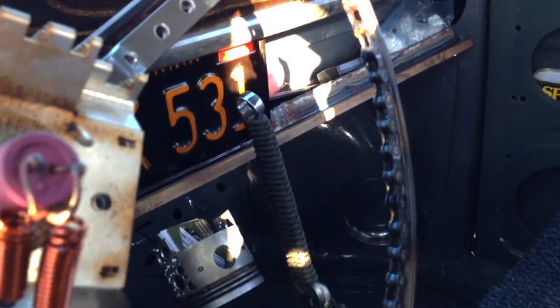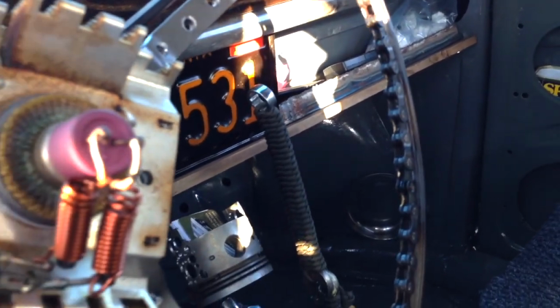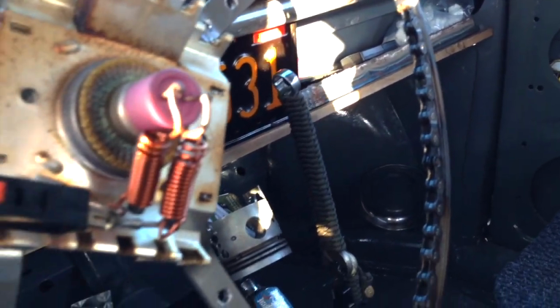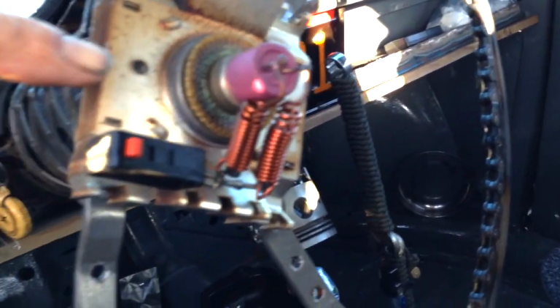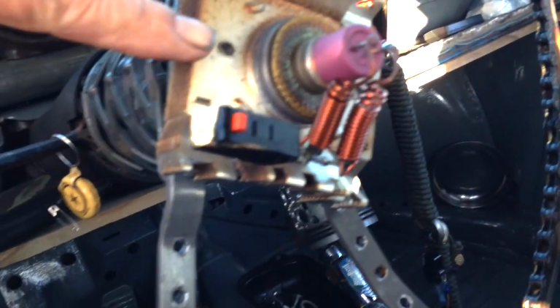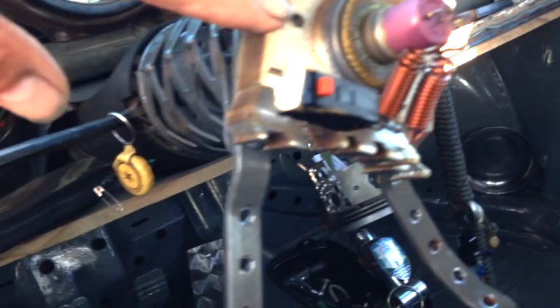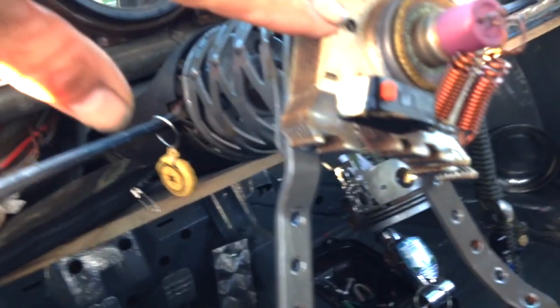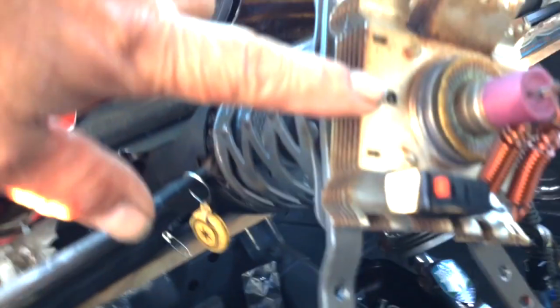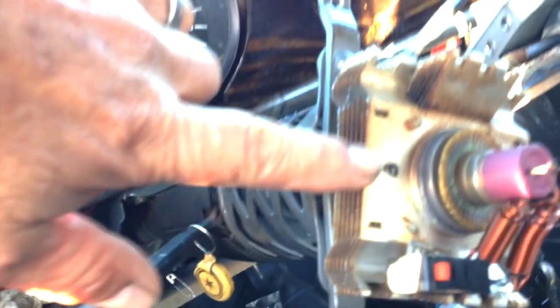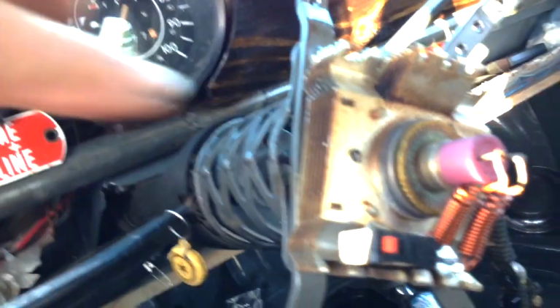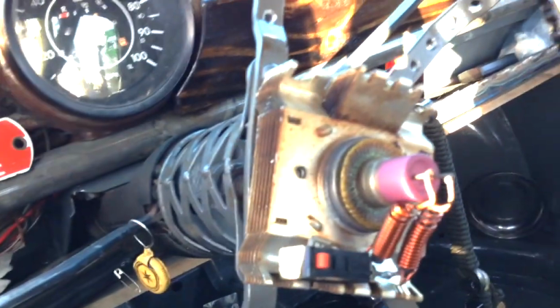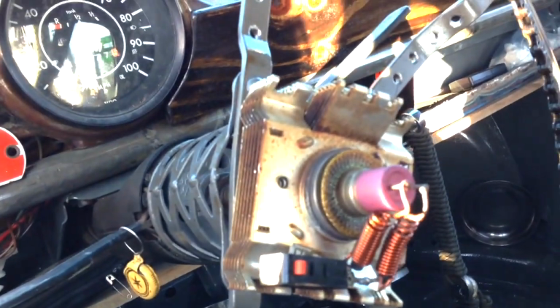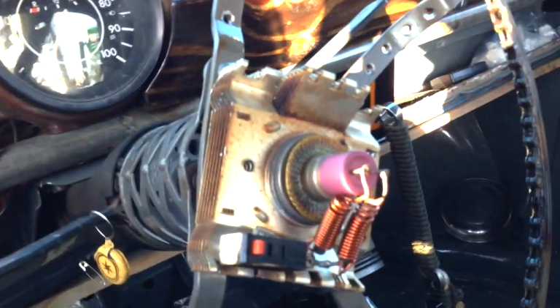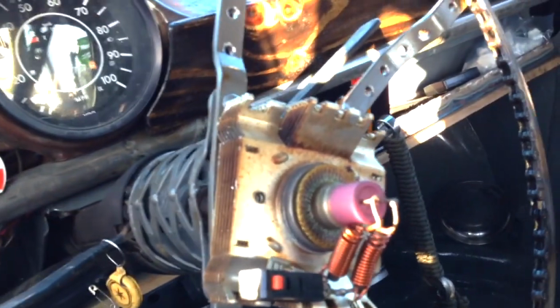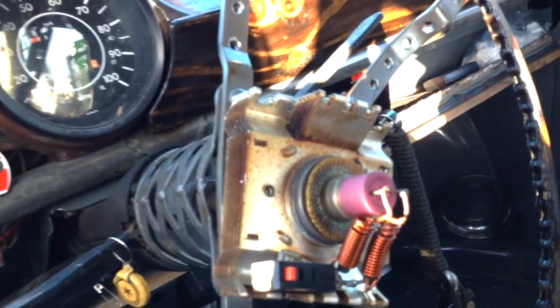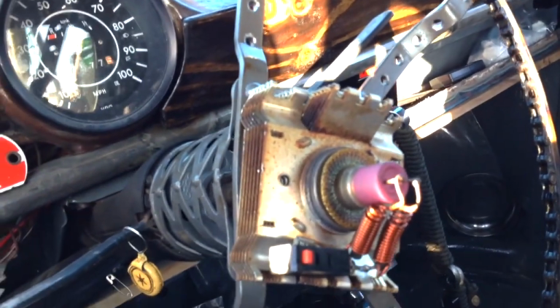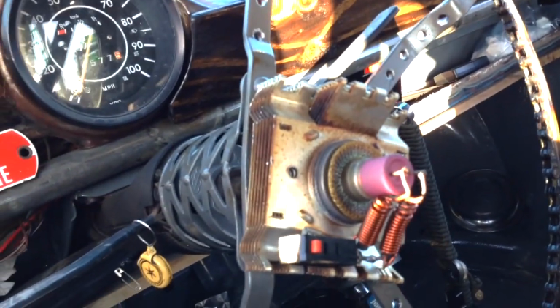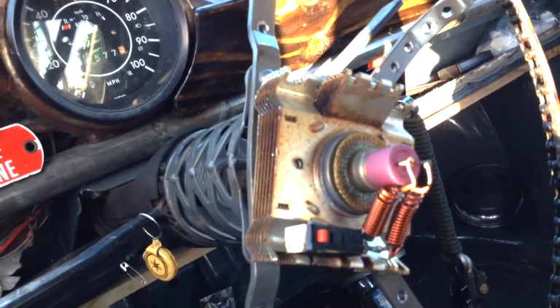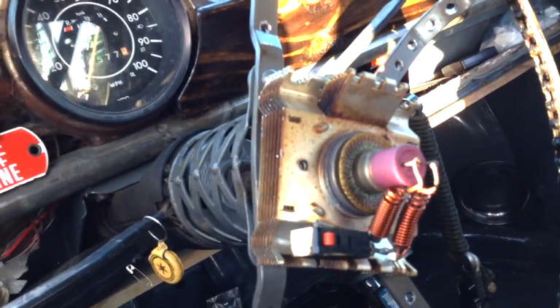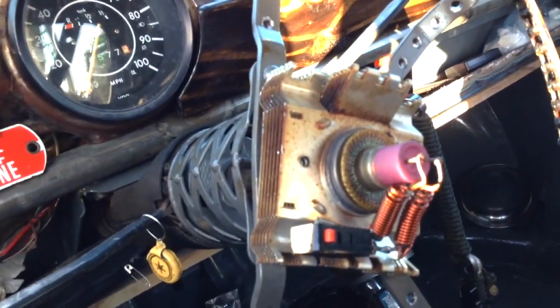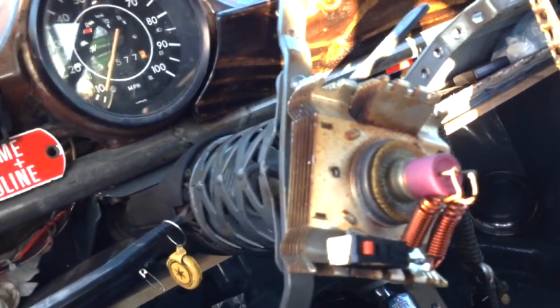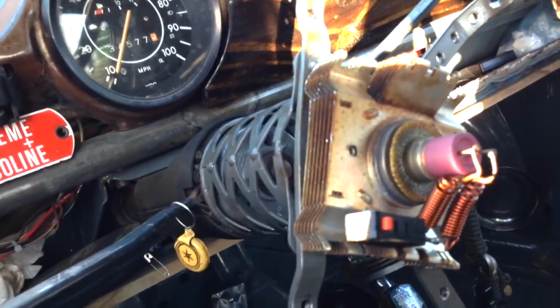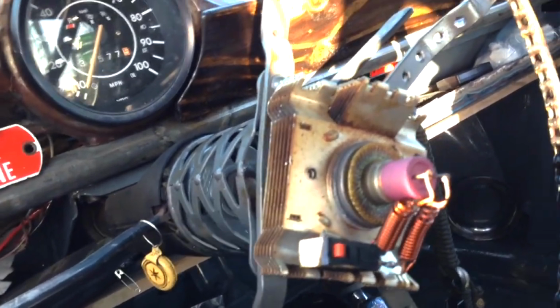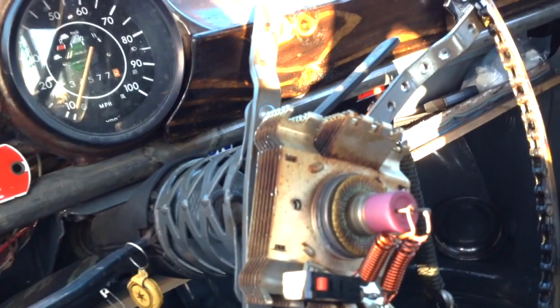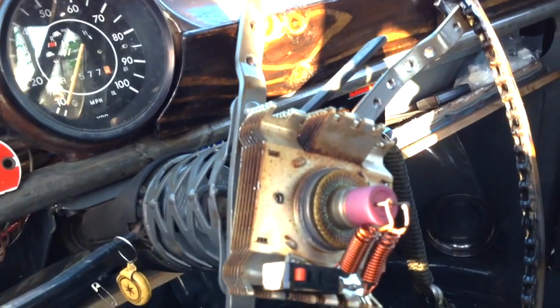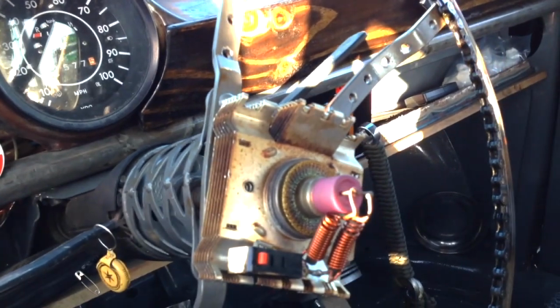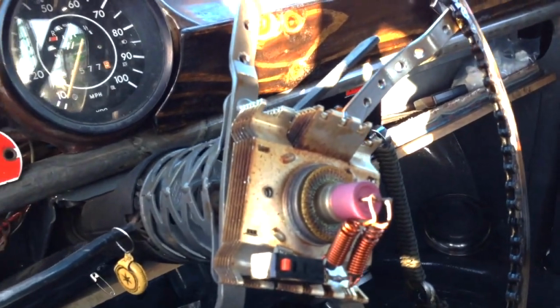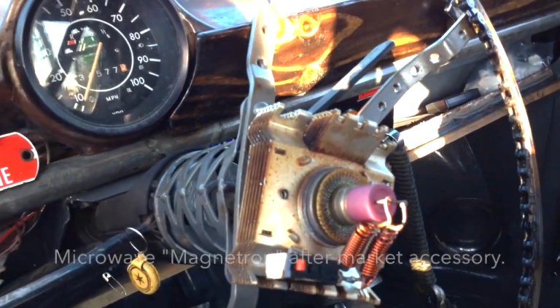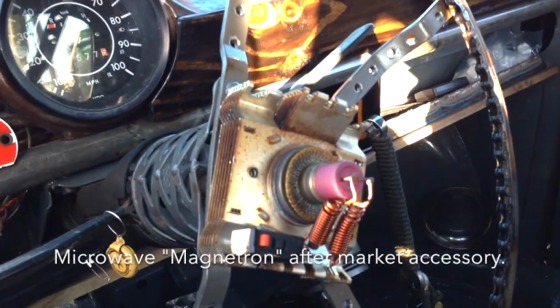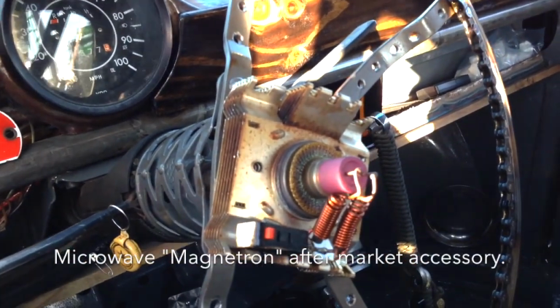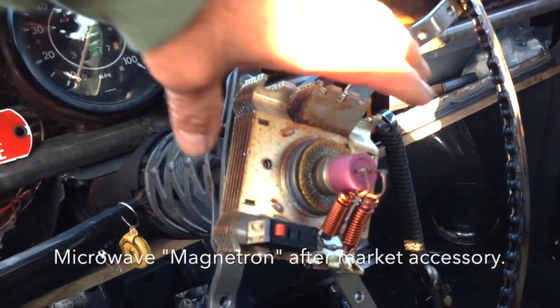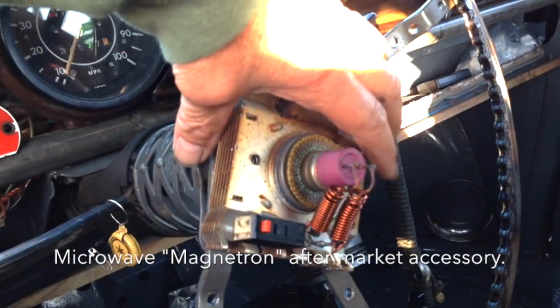And this is the million dollar question — what is this part here? Our microwave blew up and that's the microwave component out of it. Unbelievable — and it's just sticking on there with a magnet.